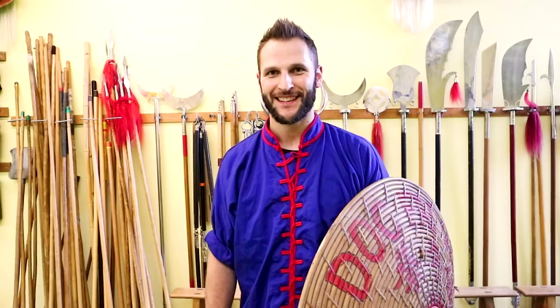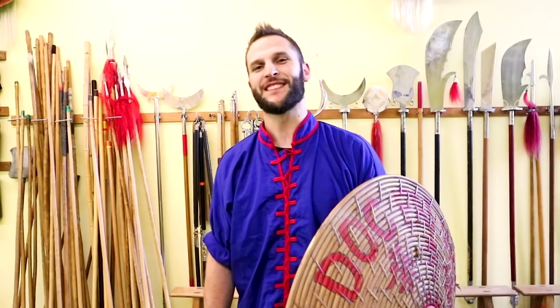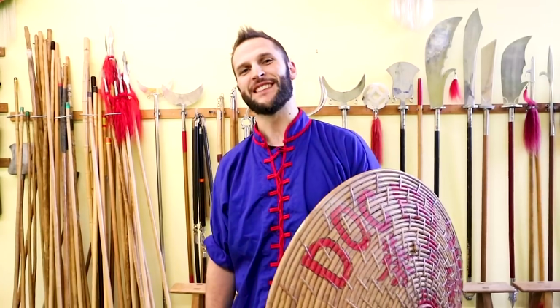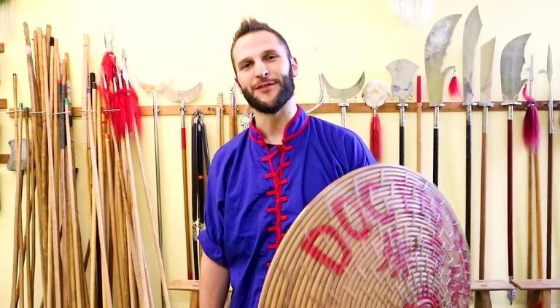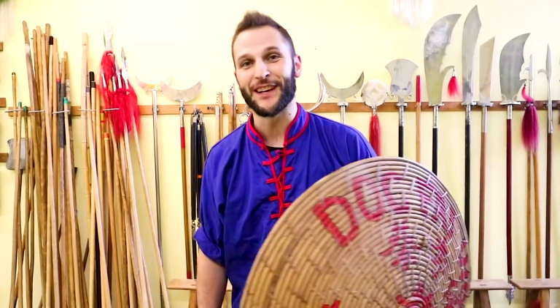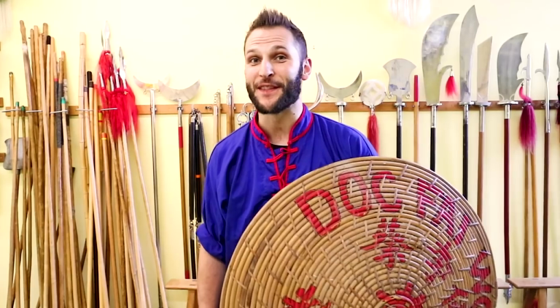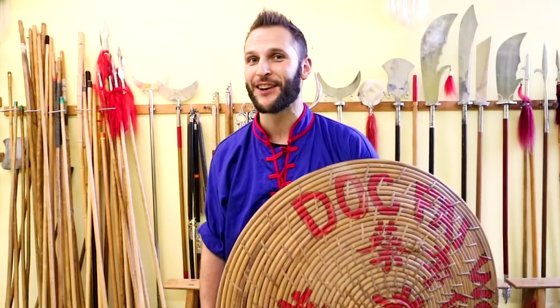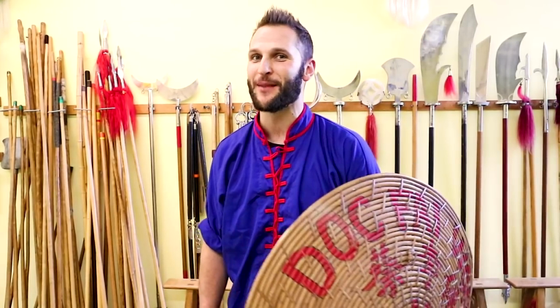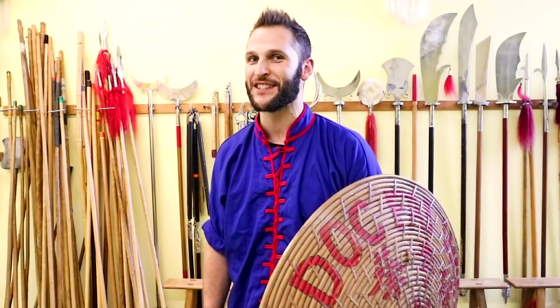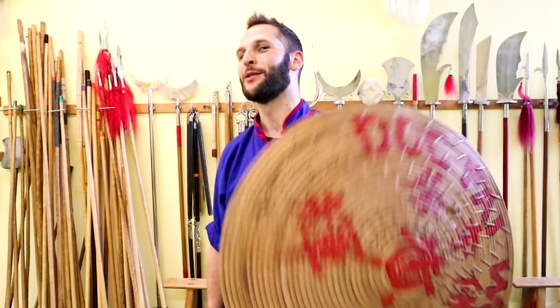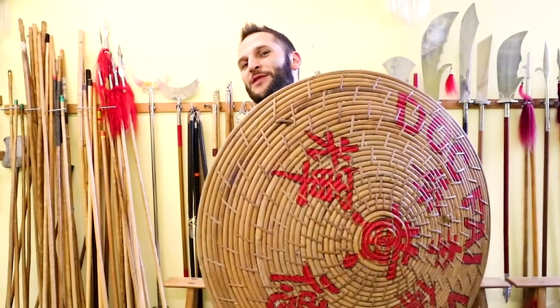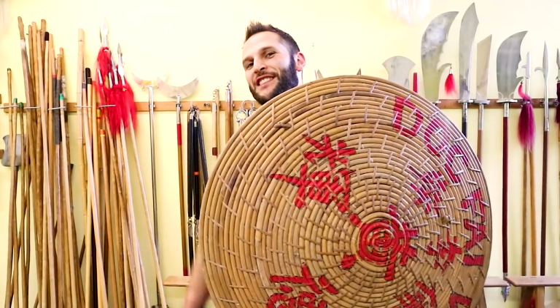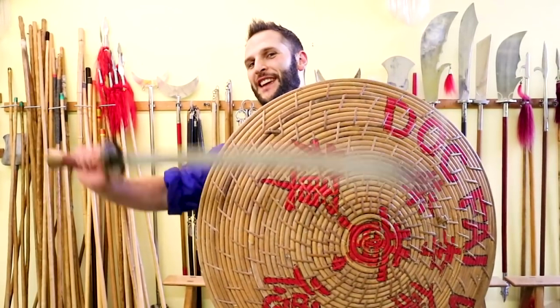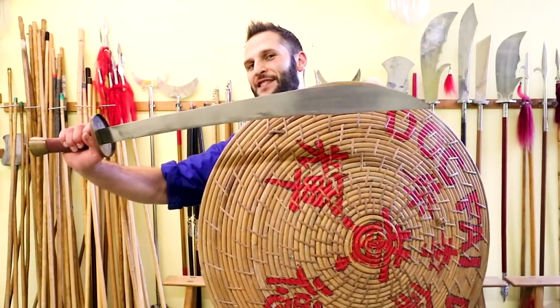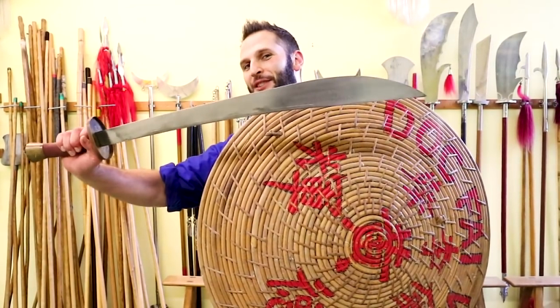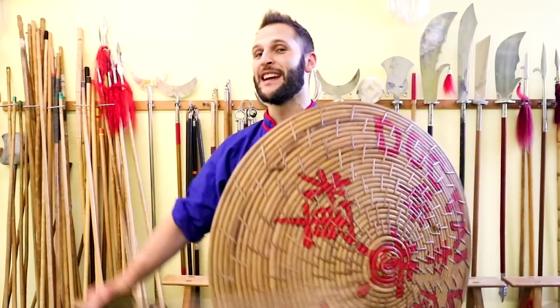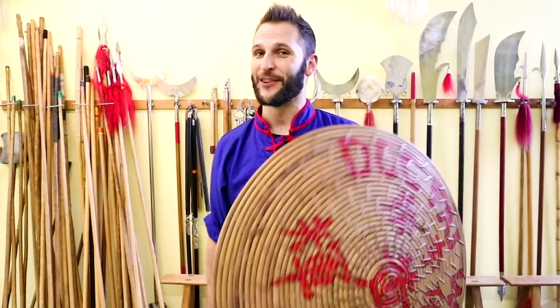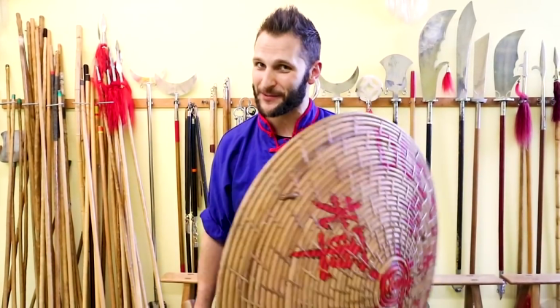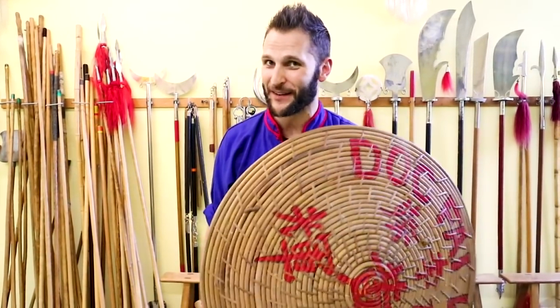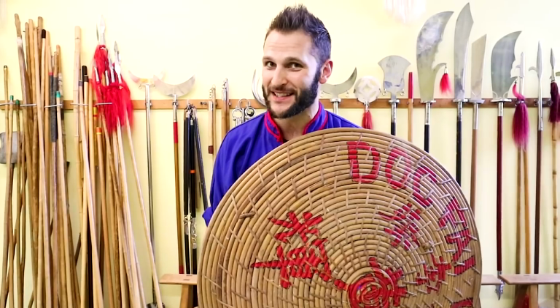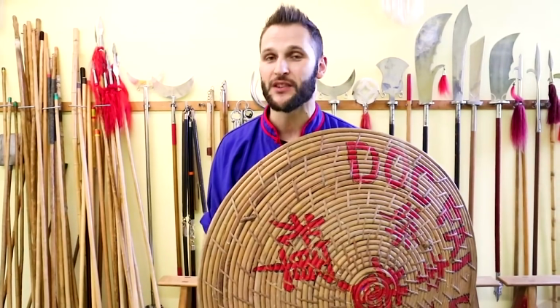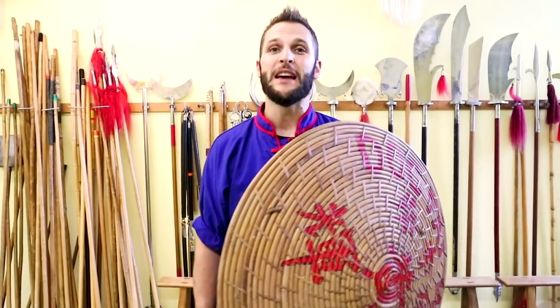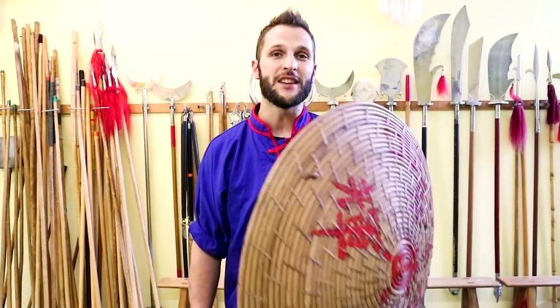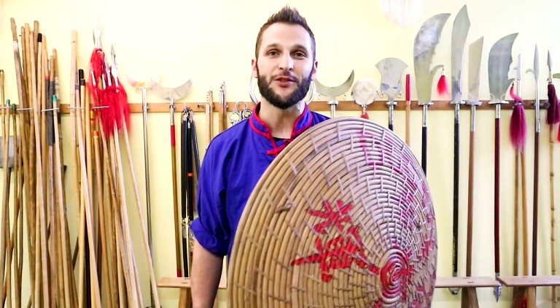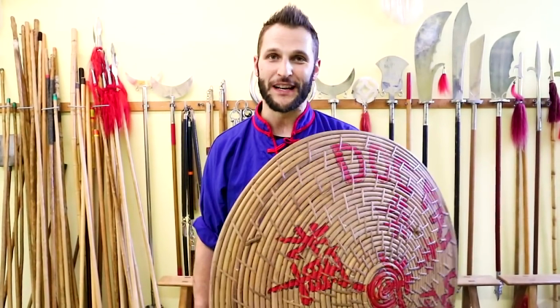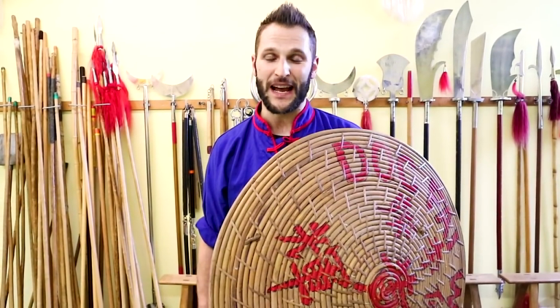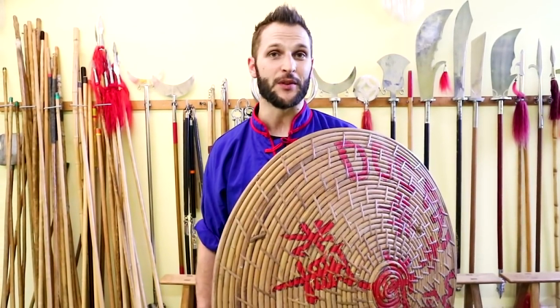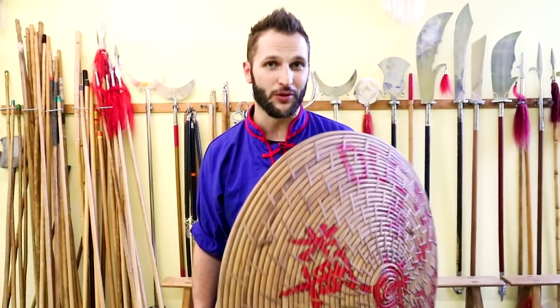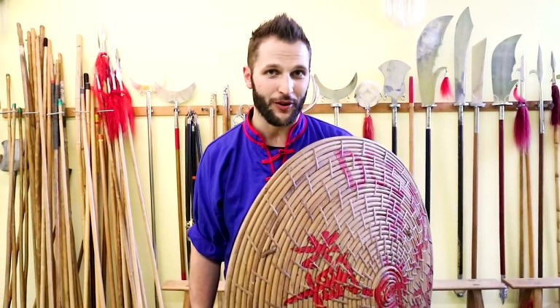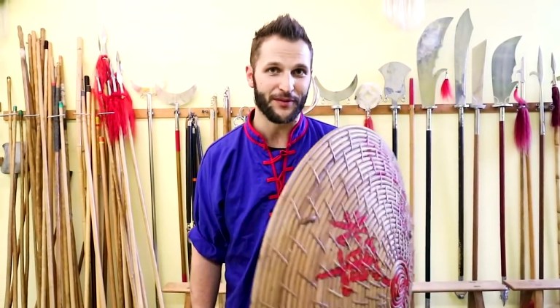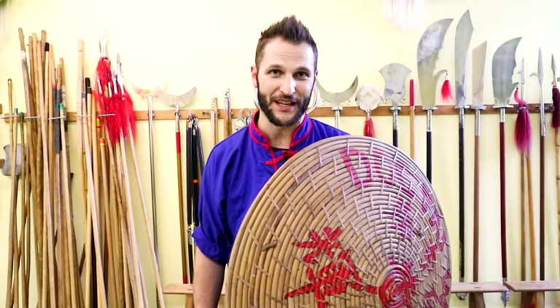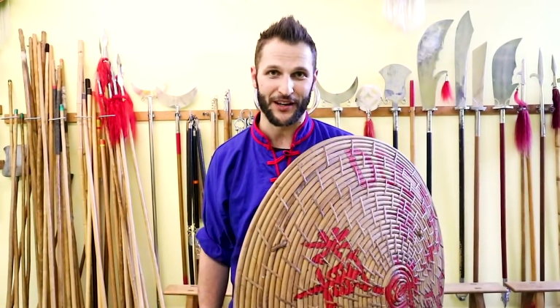Hey, what's up? This is Sifu Kuddle and for this Kung Fu combination, we're gonna be using the shield and the sword. Now, this is where we get fancy, so make sure you already know how to do a shoulder roll before we get to work.